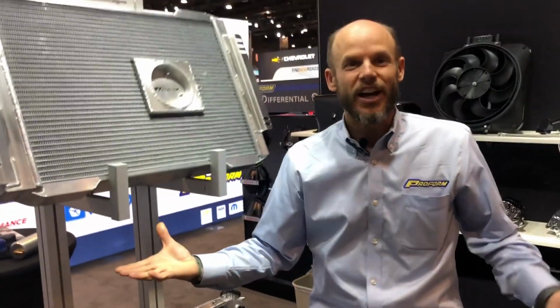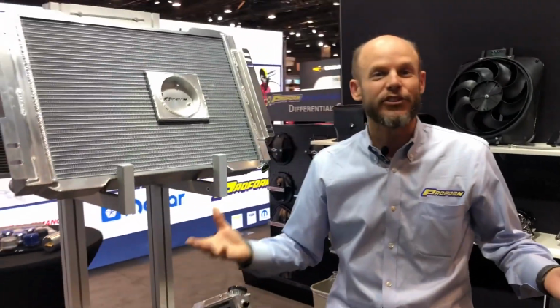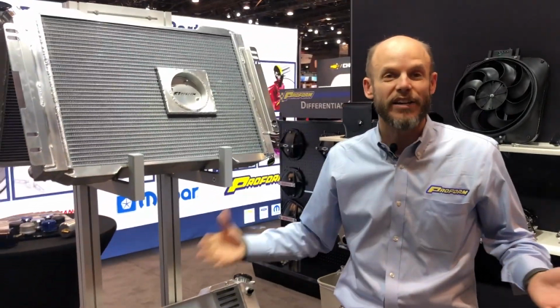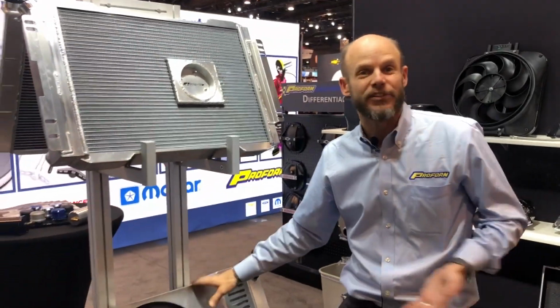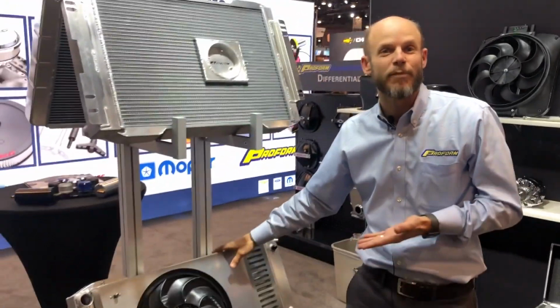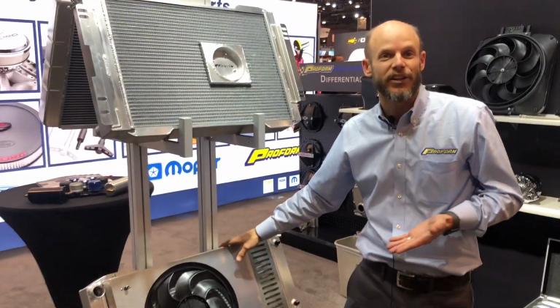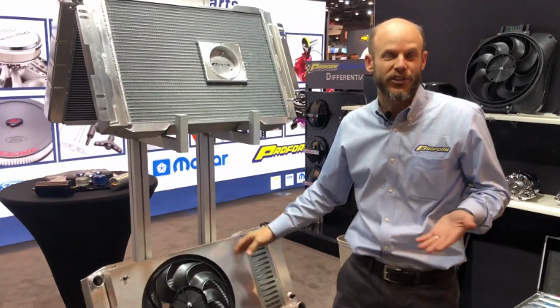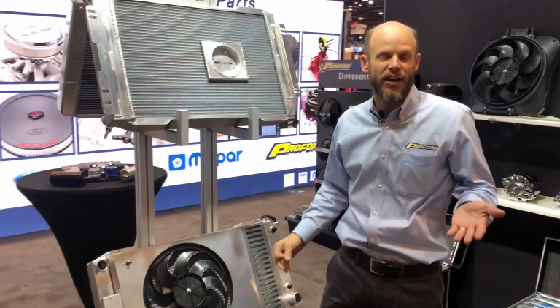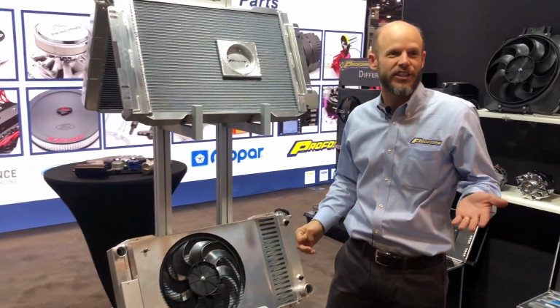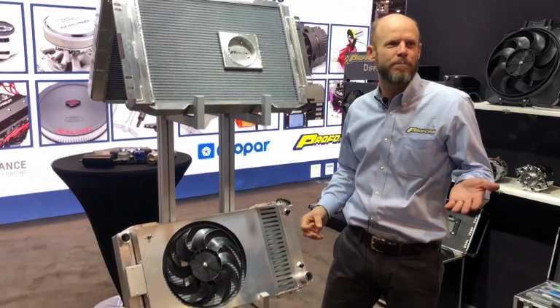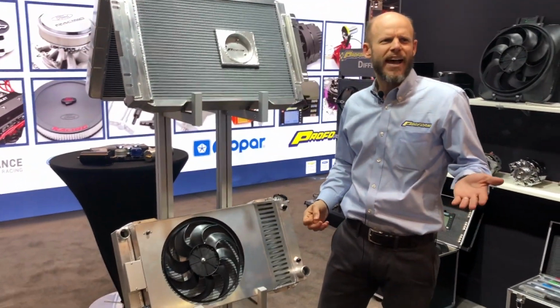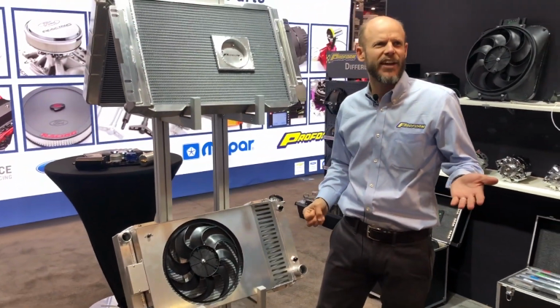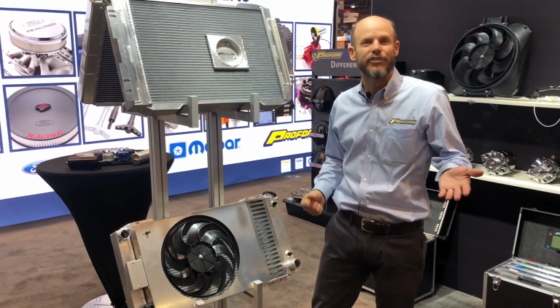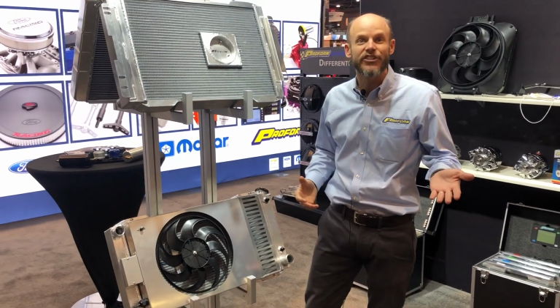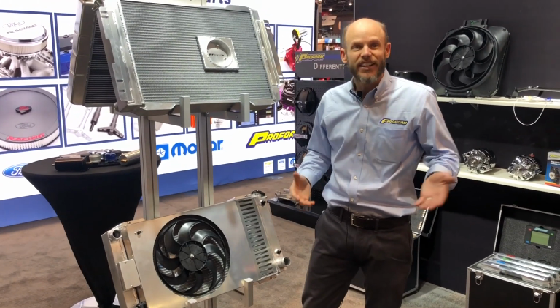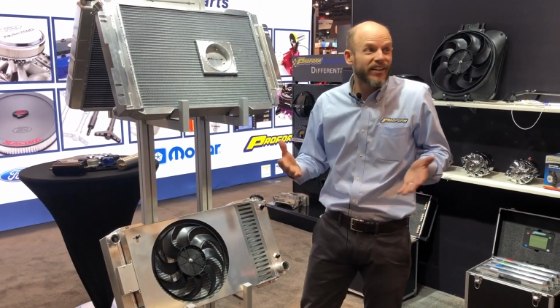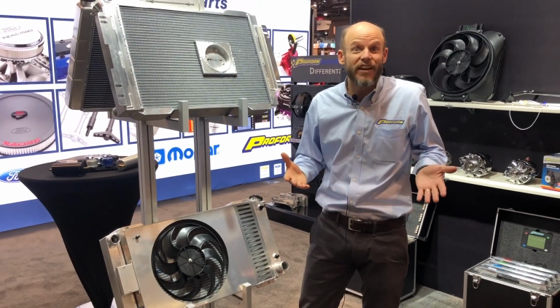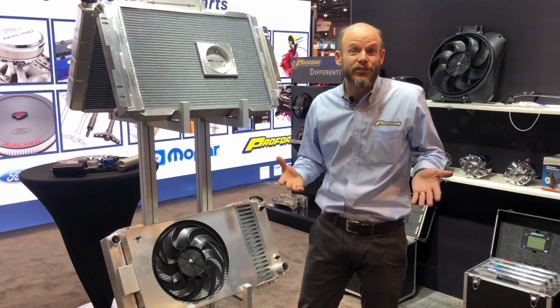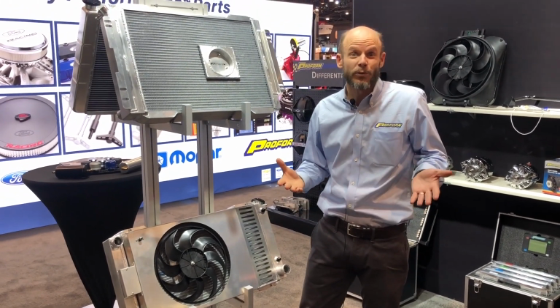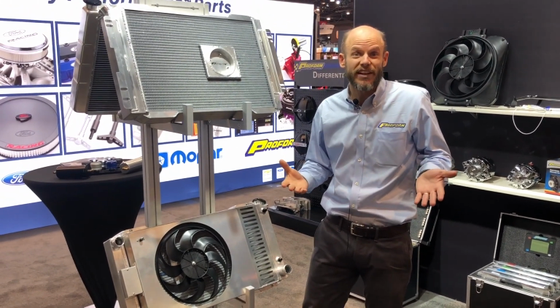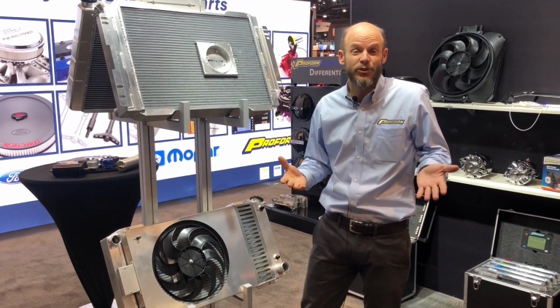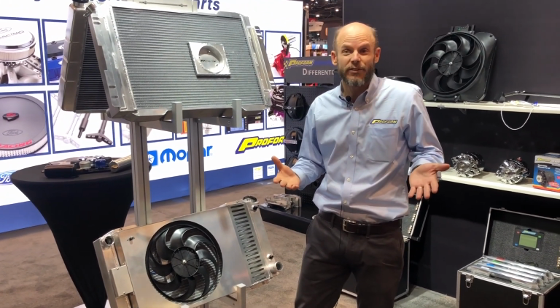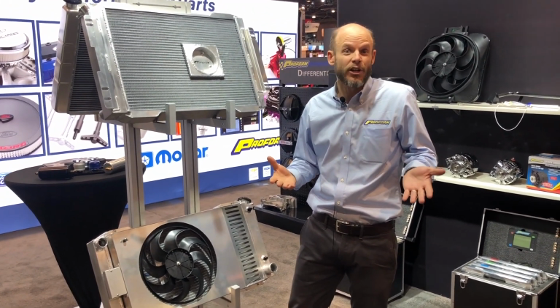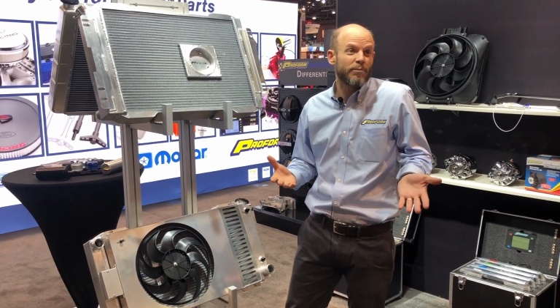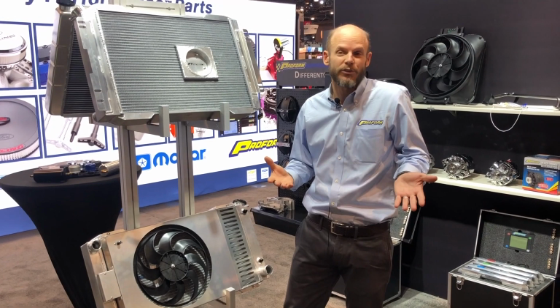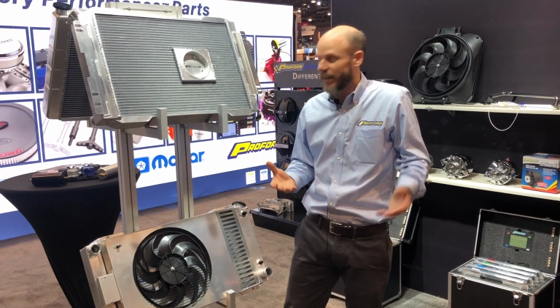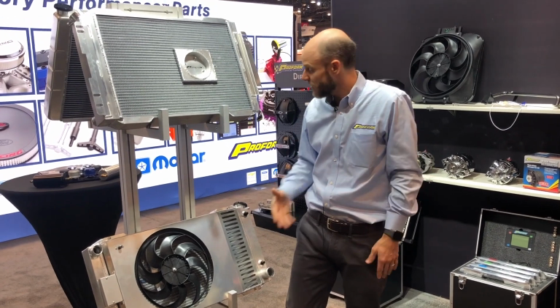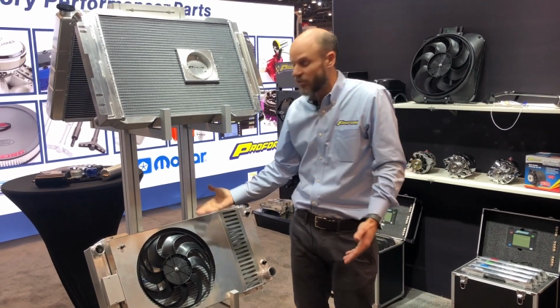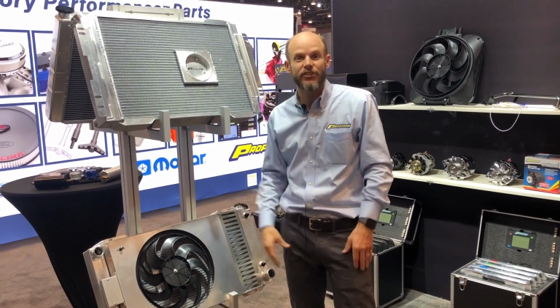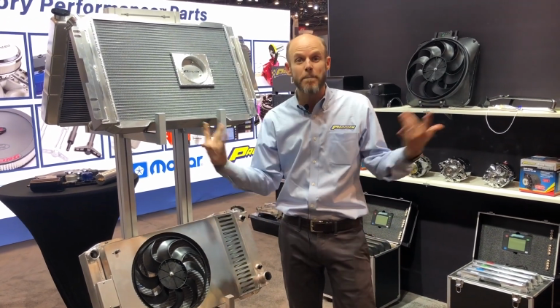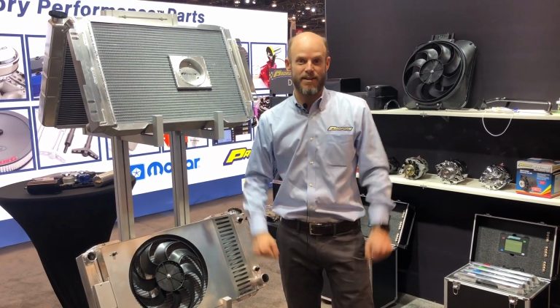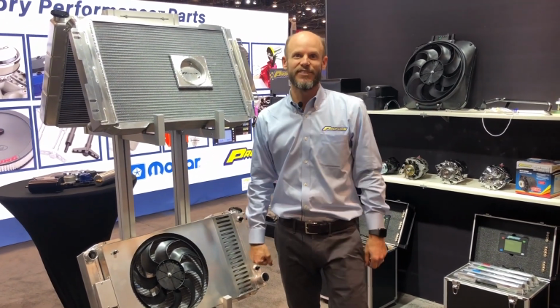This is great. This particular model here is for a GM S10 conversion. You've got less than 5 inches to work with in that situation if you're going to go to a big small block engine. Drop this in — bam, done.